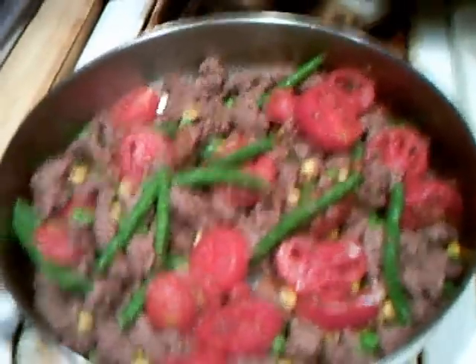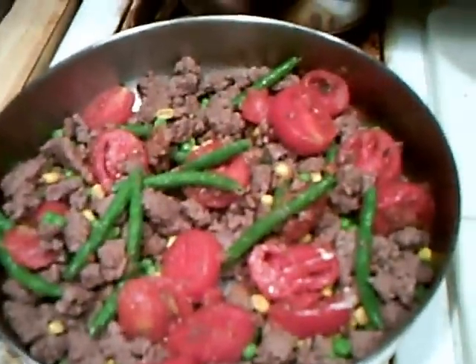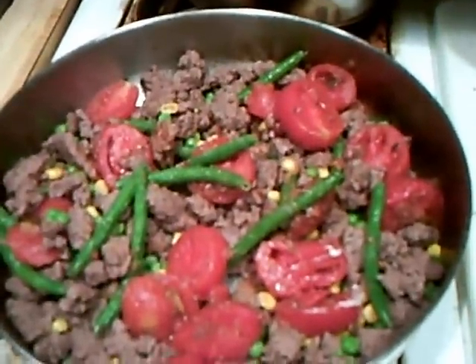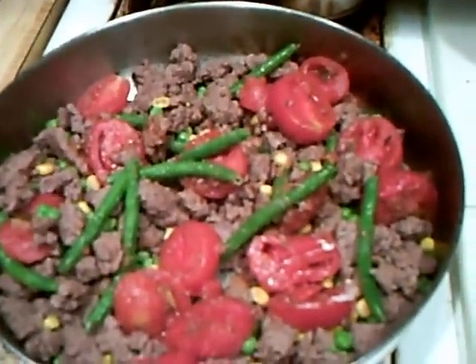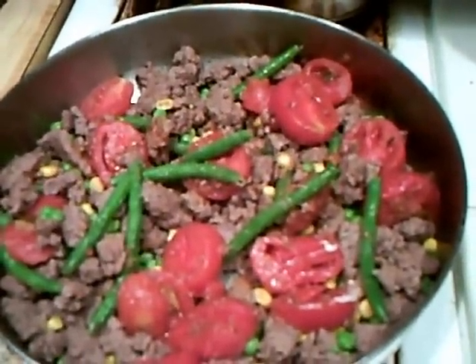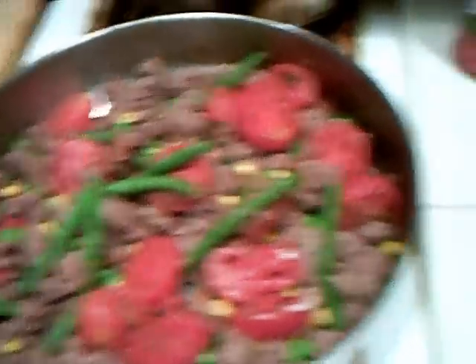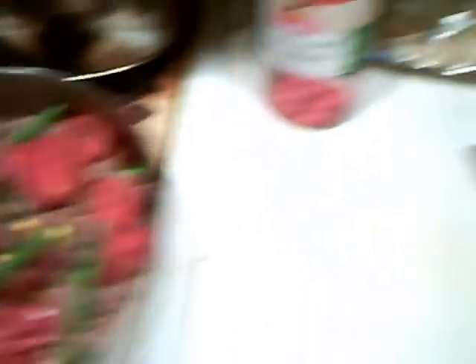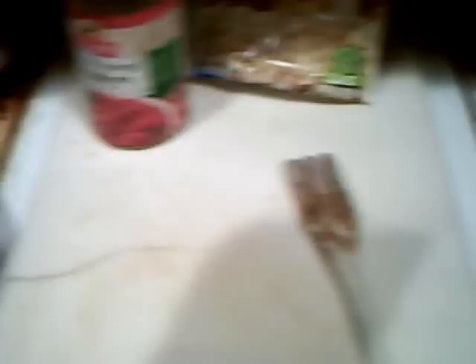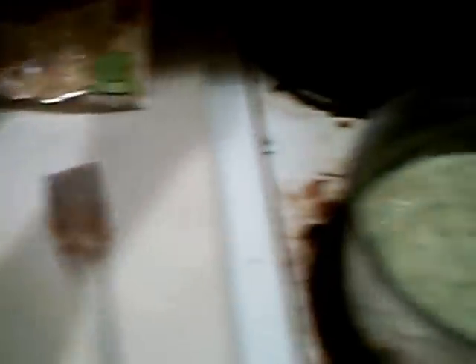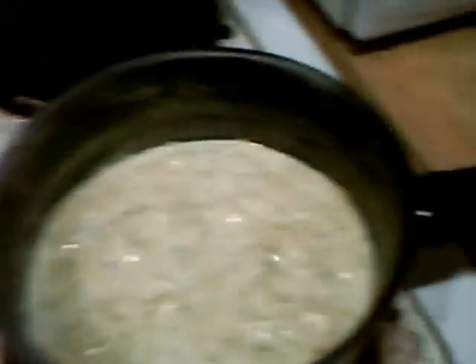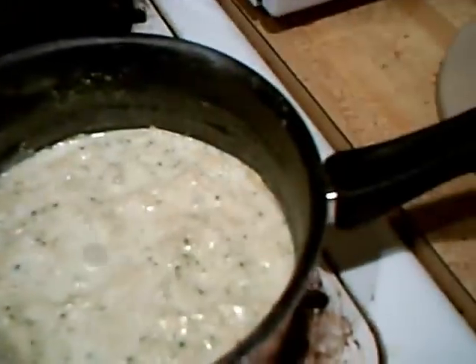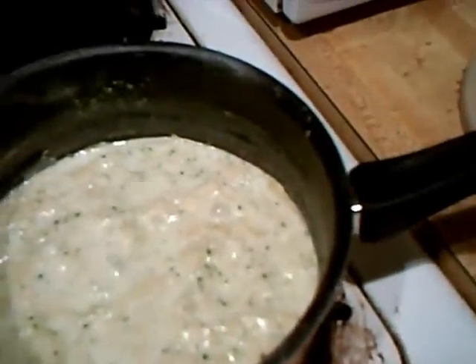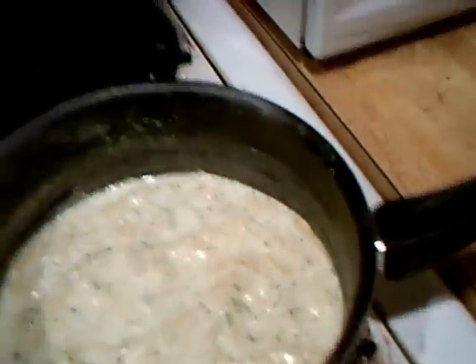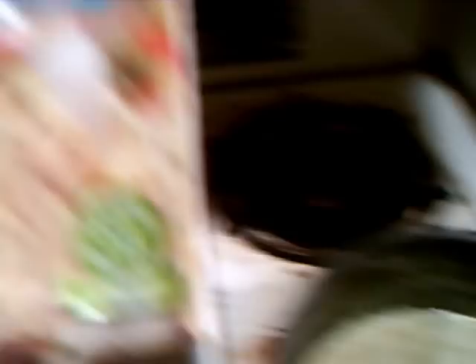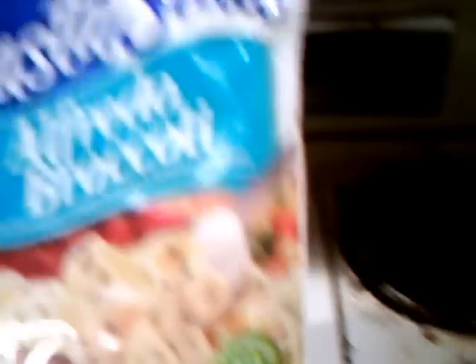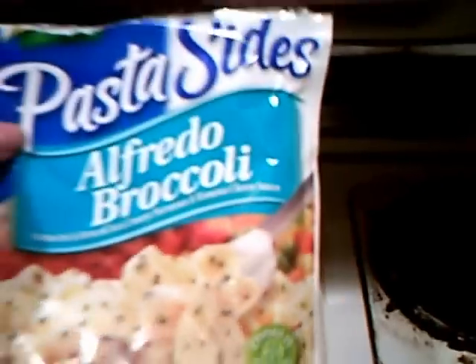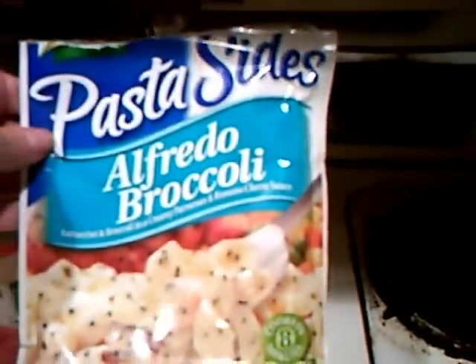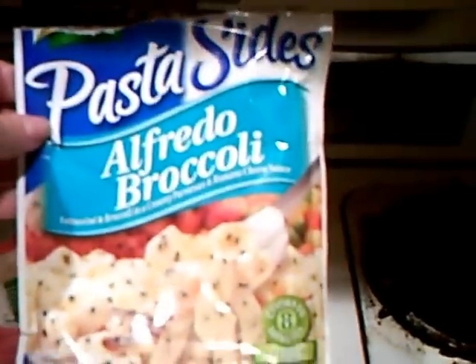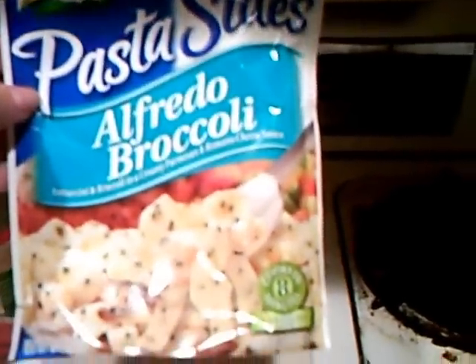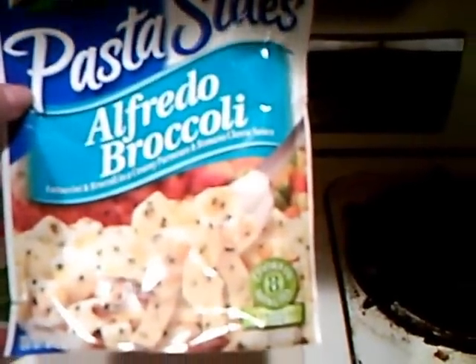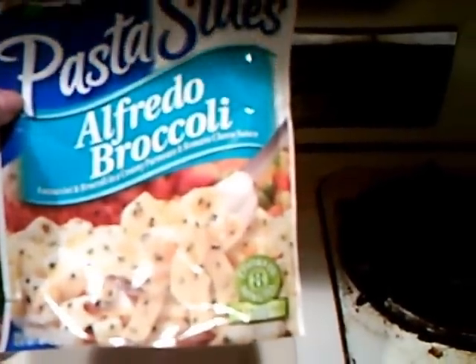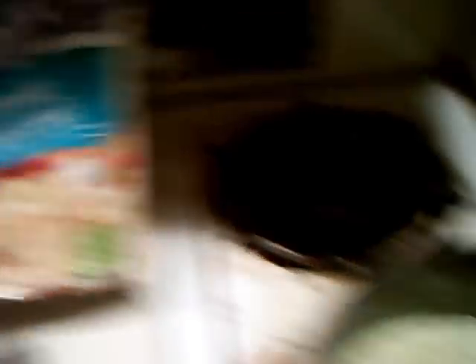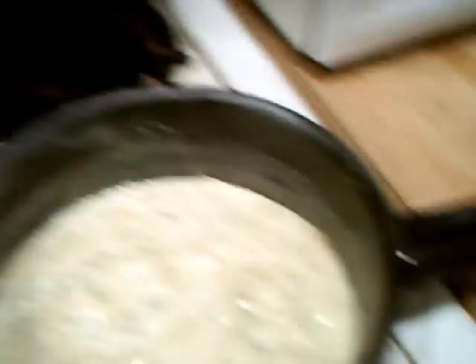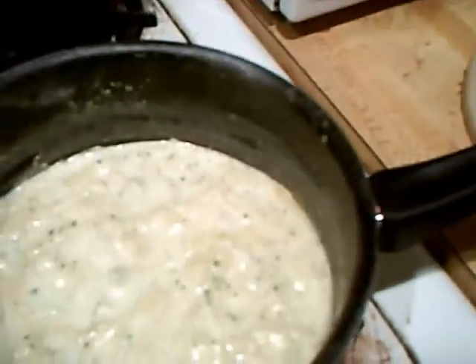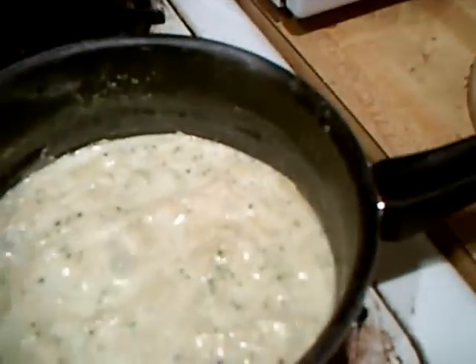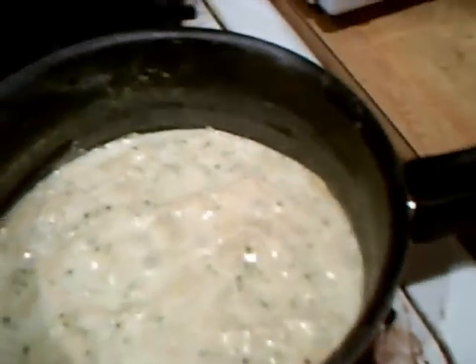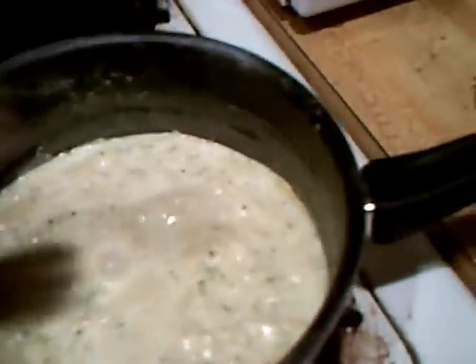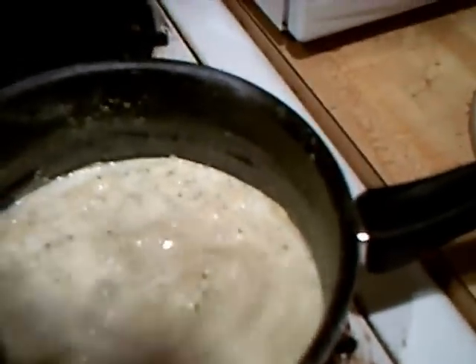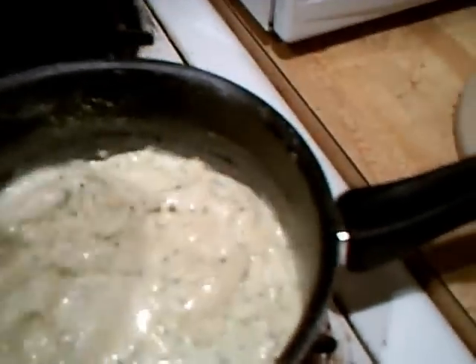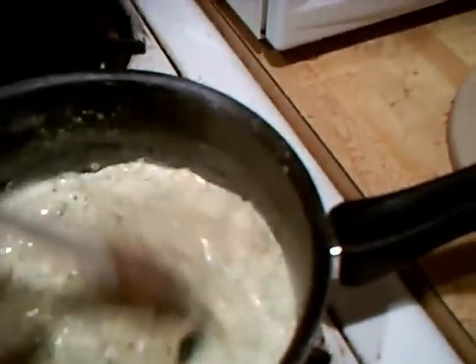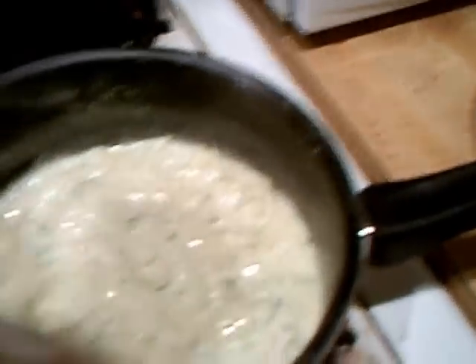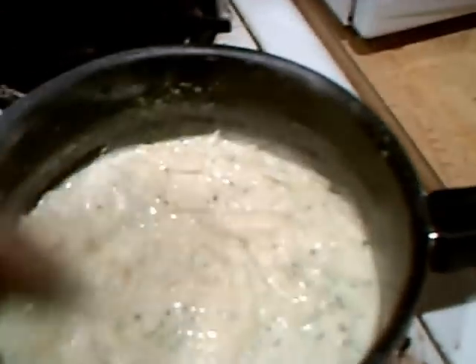This is just a quickie meal I threw together. I used pasta sides, broccoli alfredo. I'm going to have that cooking here in the pot, and that's almost done.